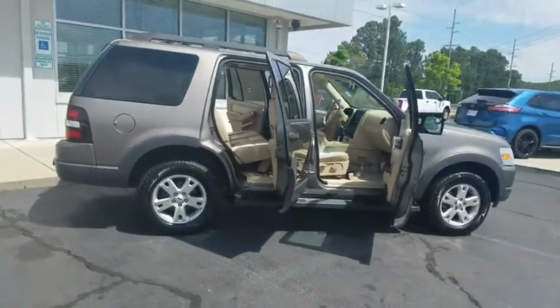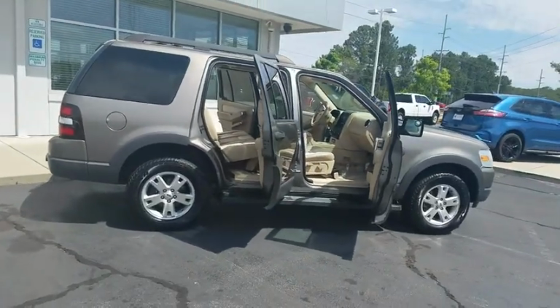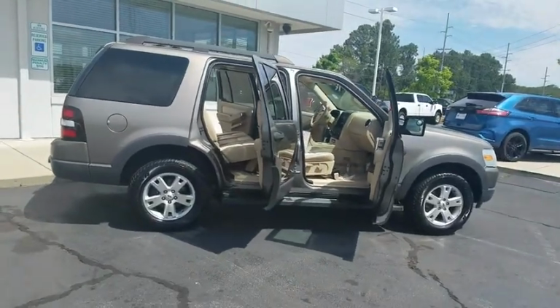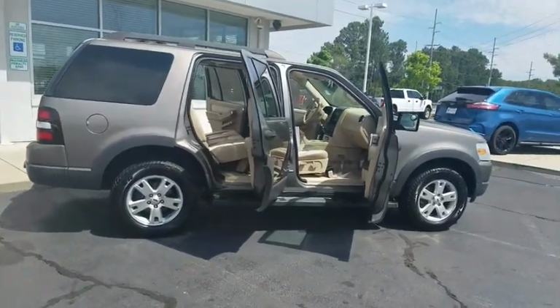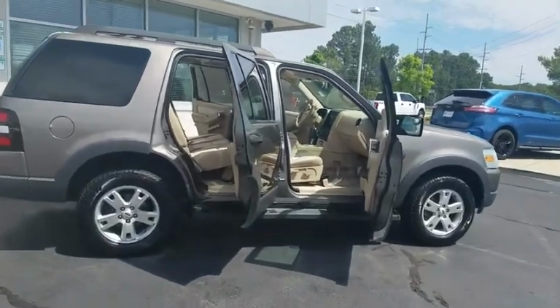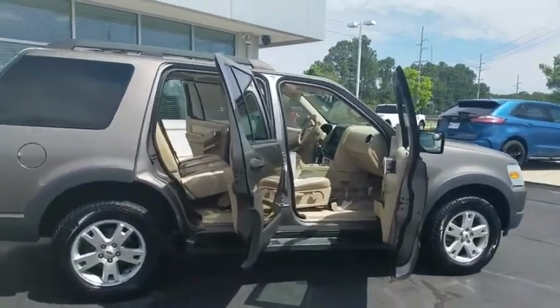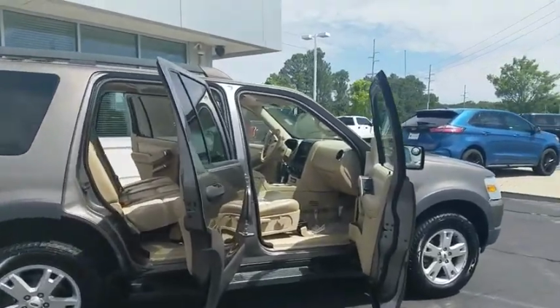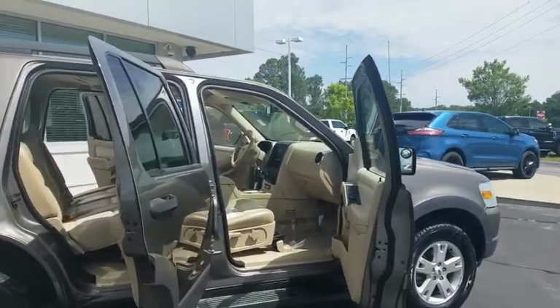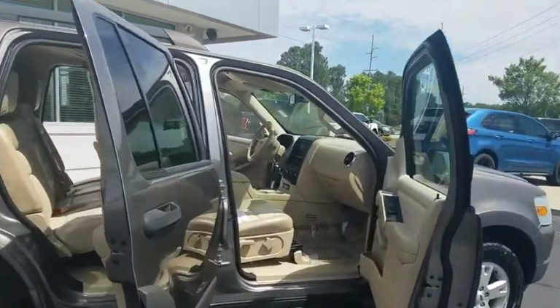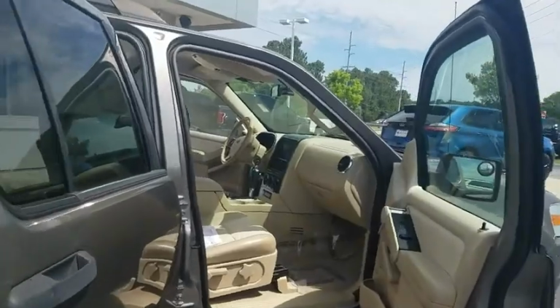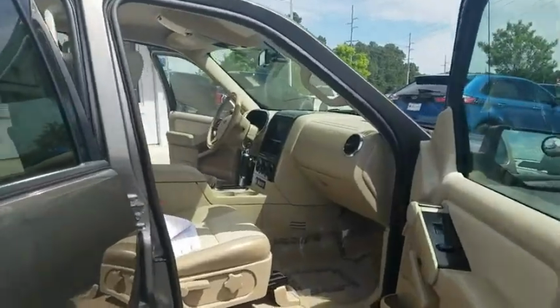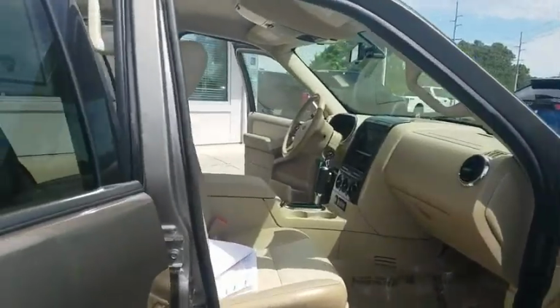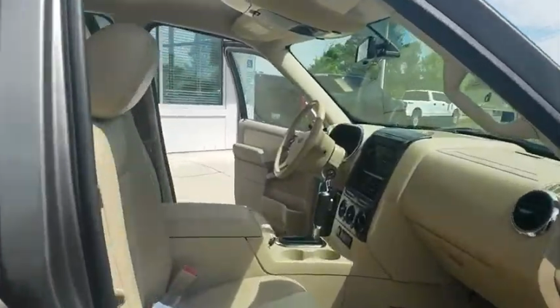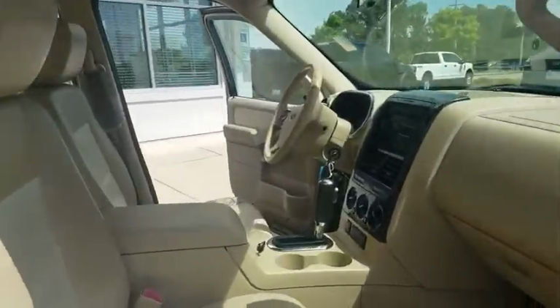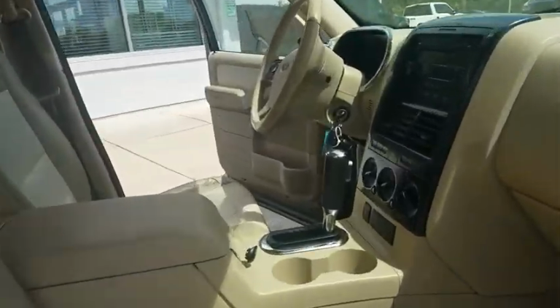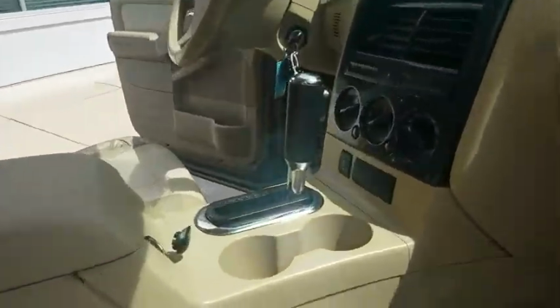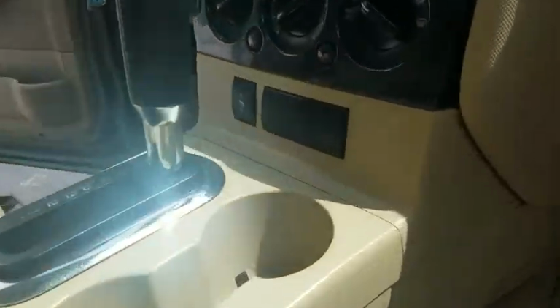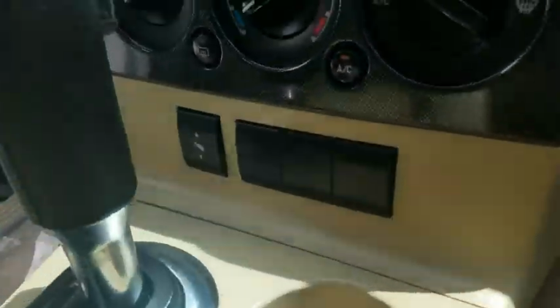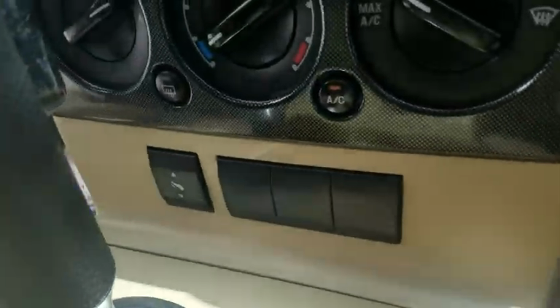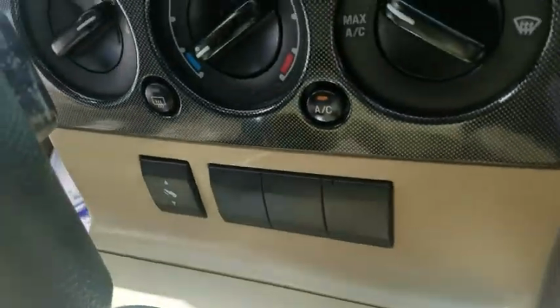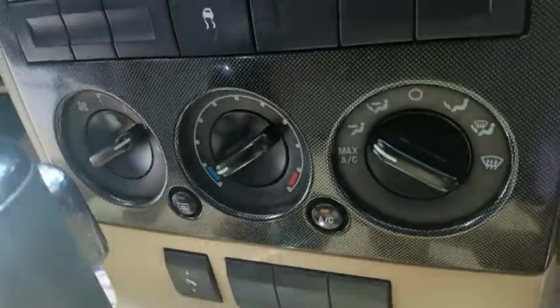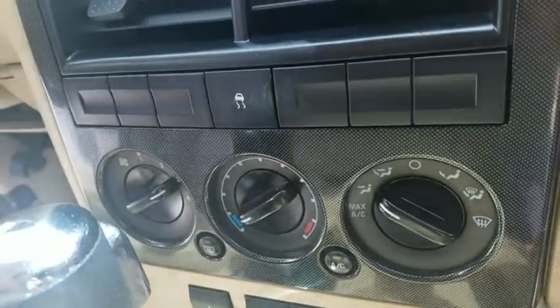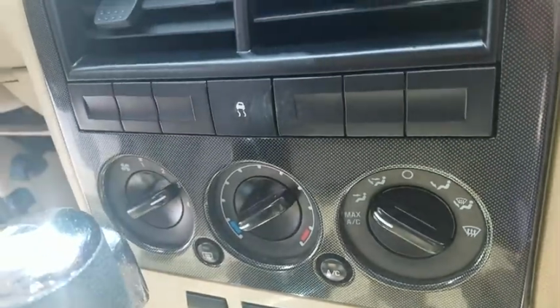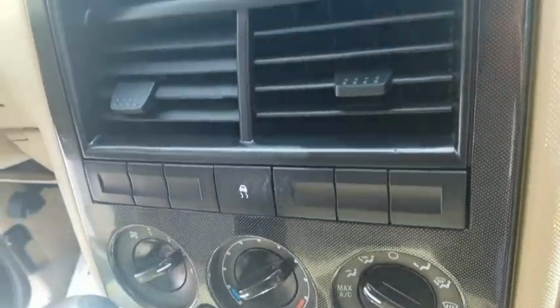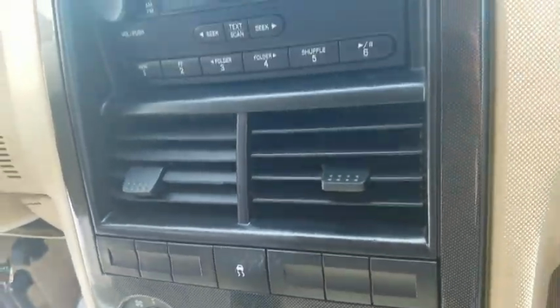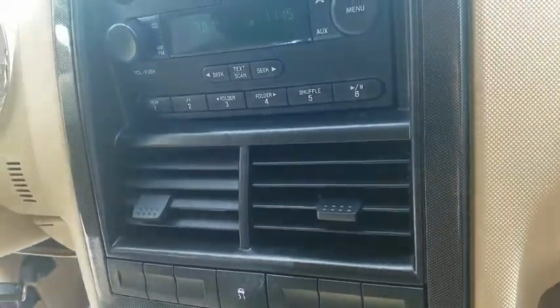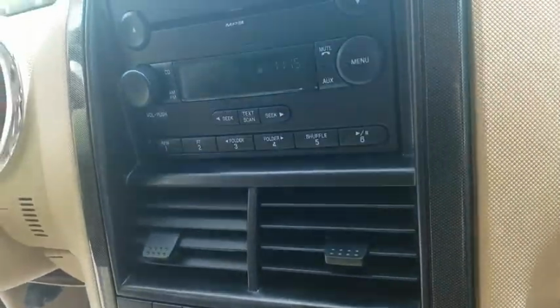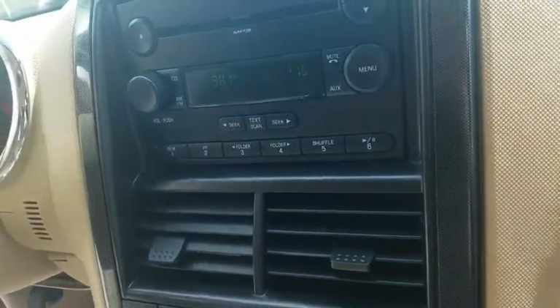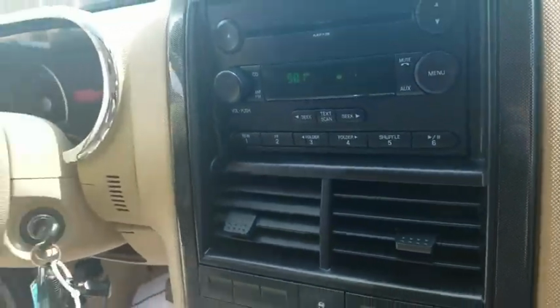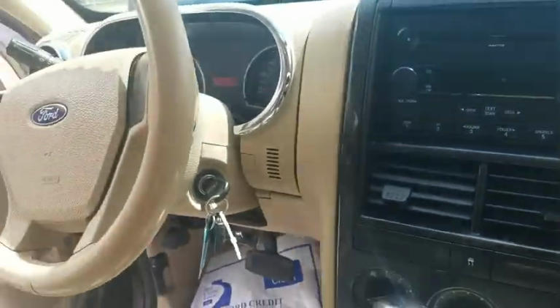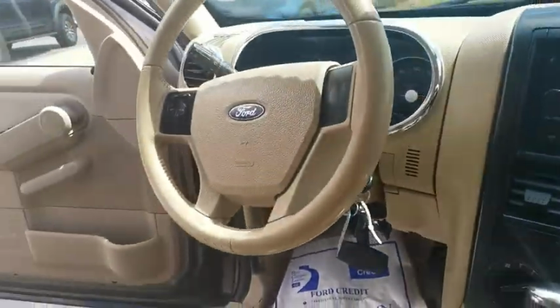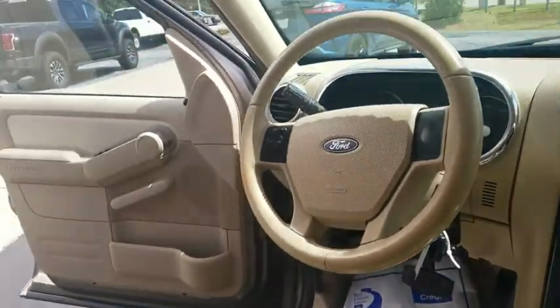This vehicle is Carfax certified one owner and qualifies for Carfax buyback guarantee. This beauty is sure to make you the talk of the neighborhood, so call or drop in for a test drive today.